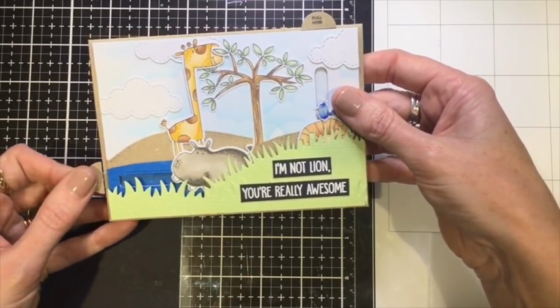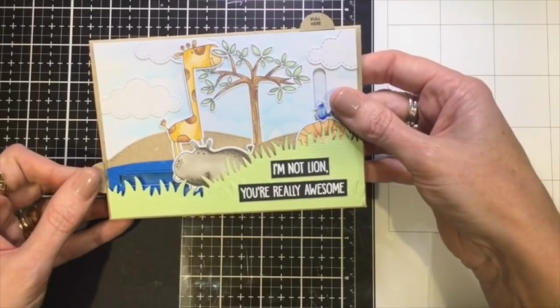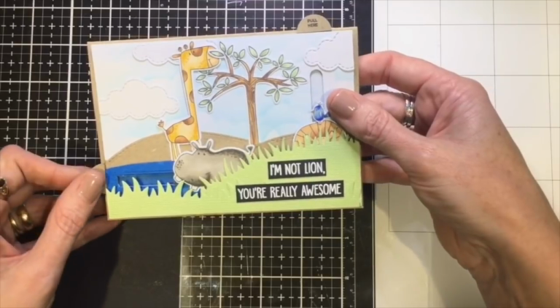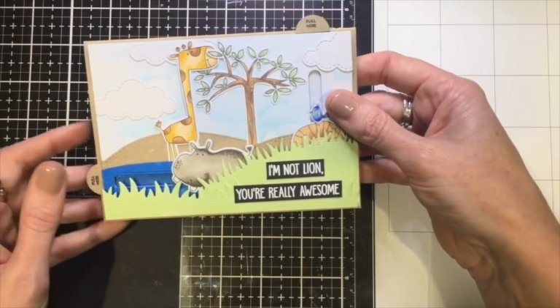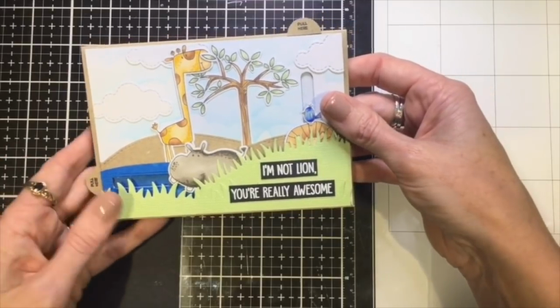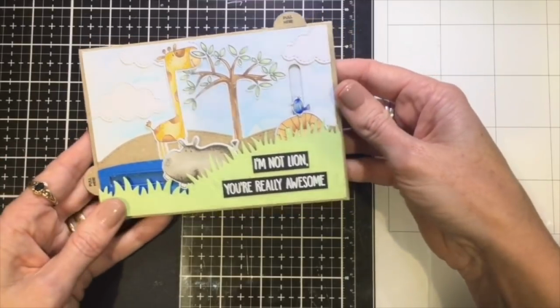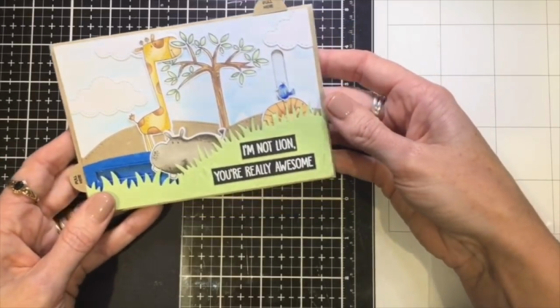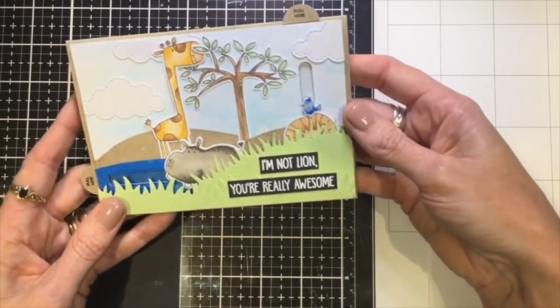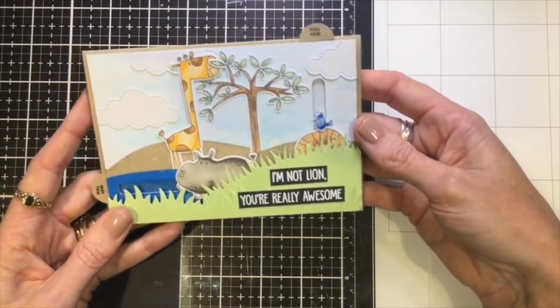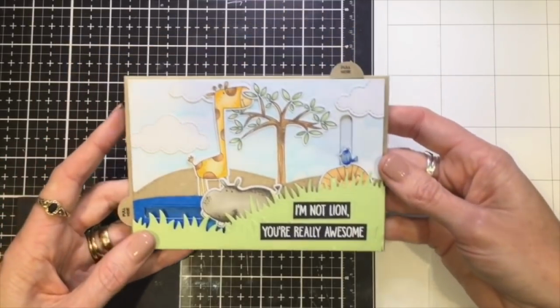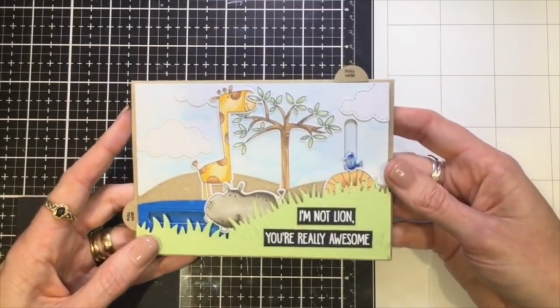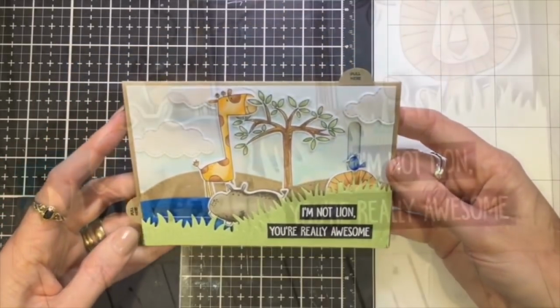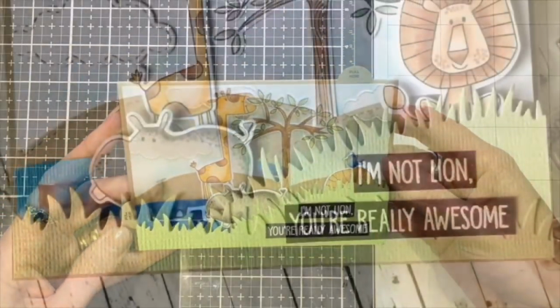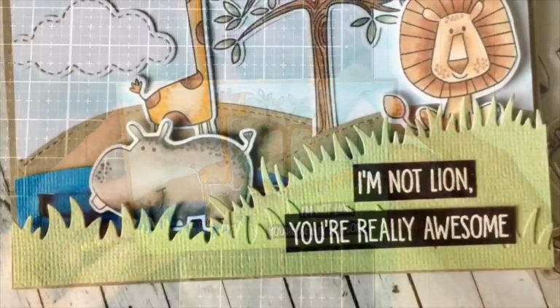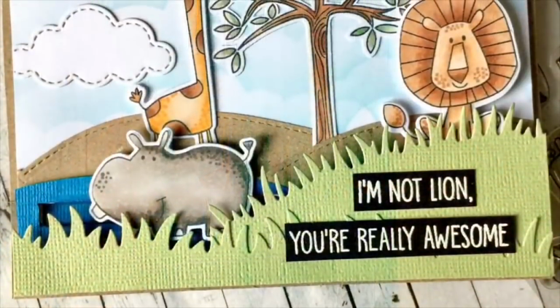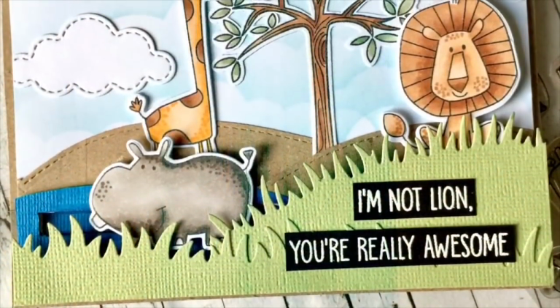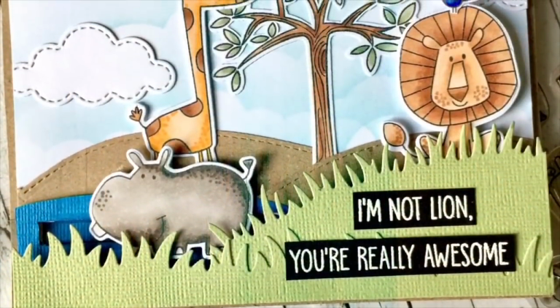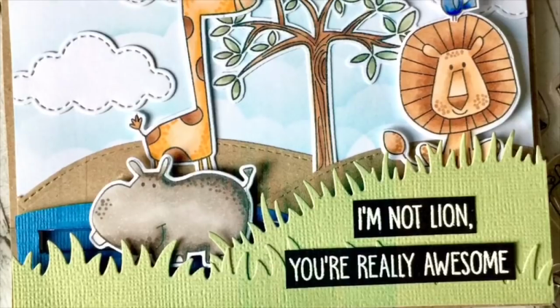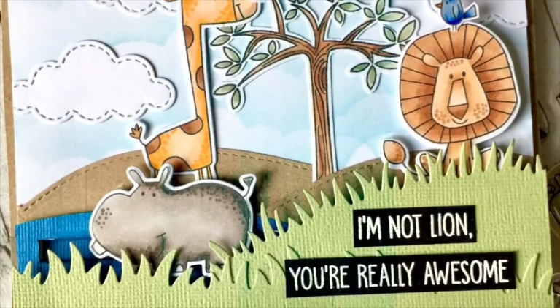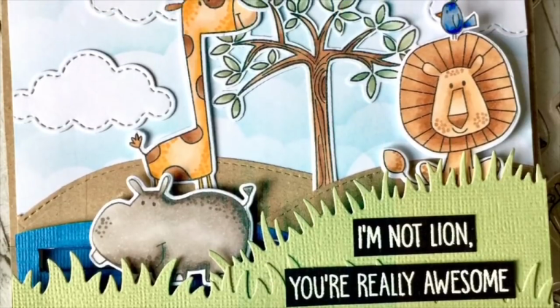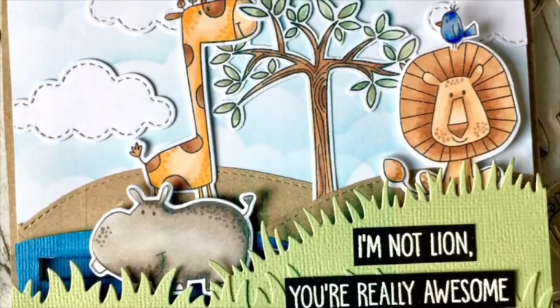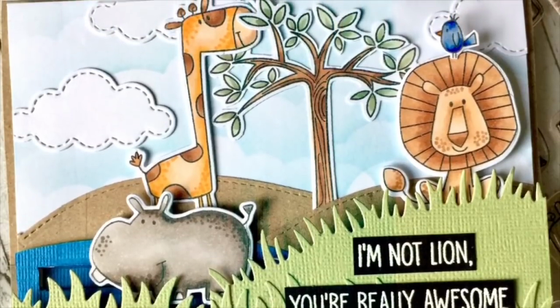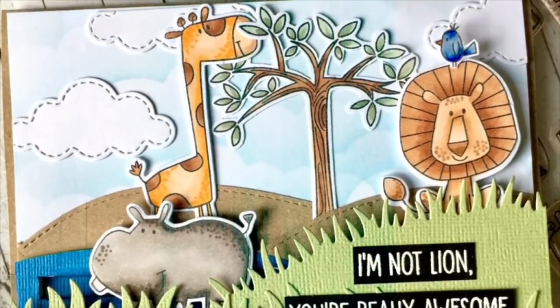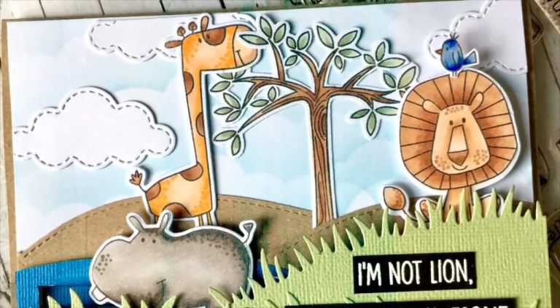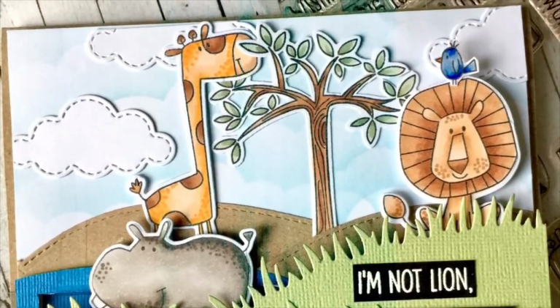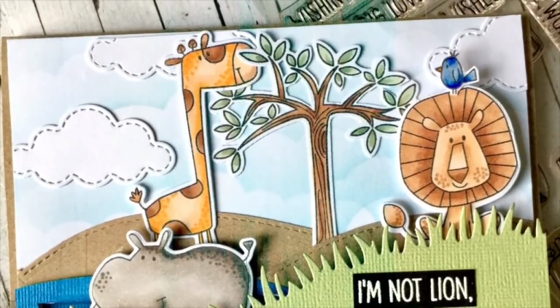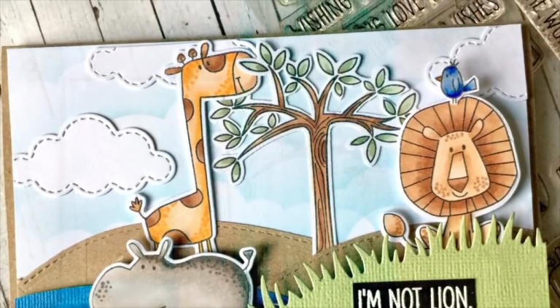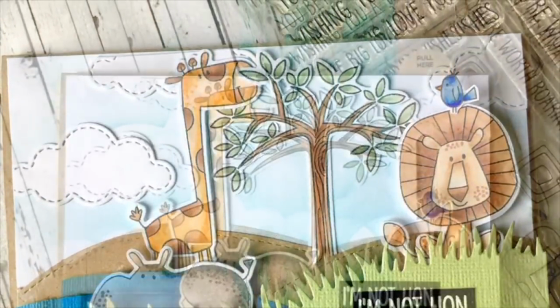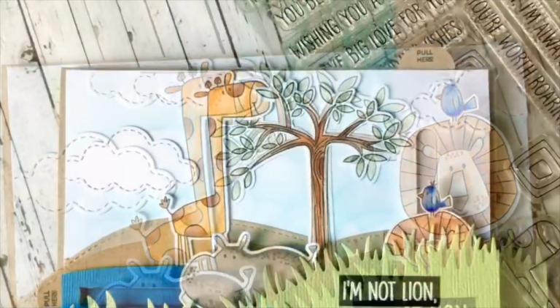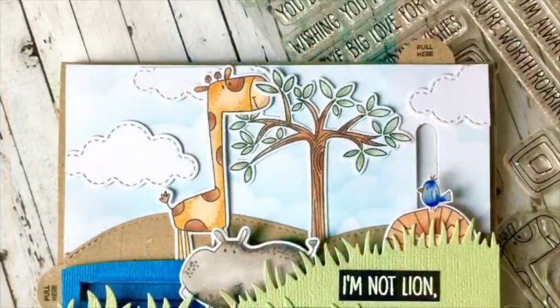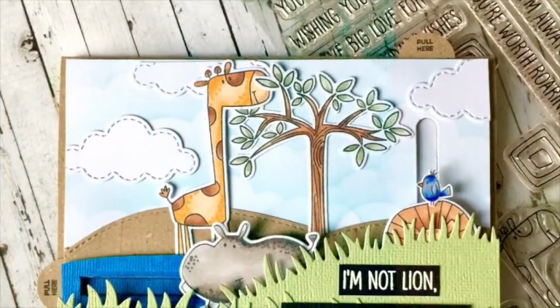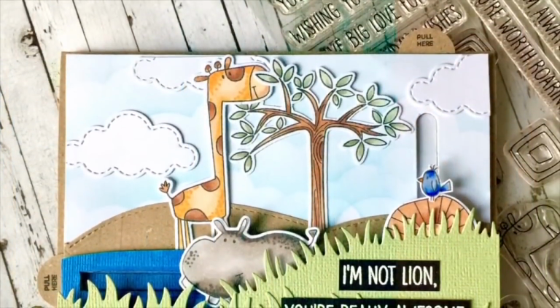And that's how it moves - loads of fun! Thanks so much for joining me this time. I hope you enjoyed my card and that you'll visit us again soon.